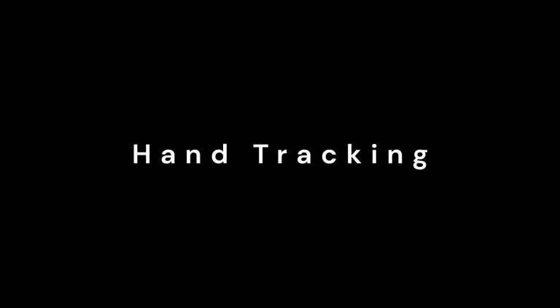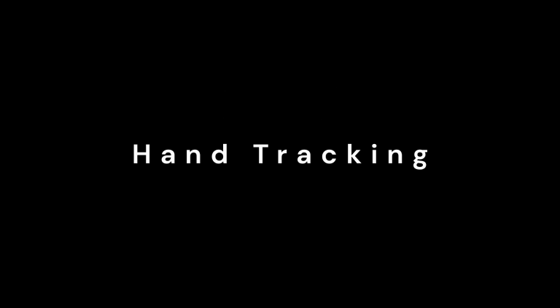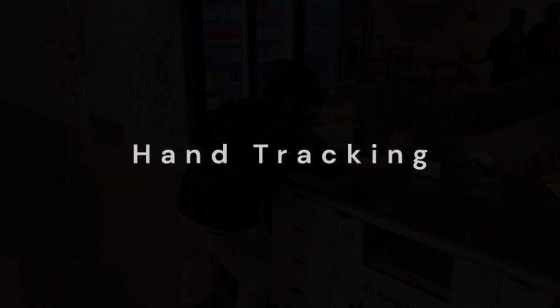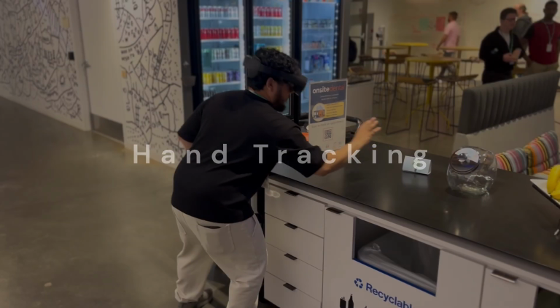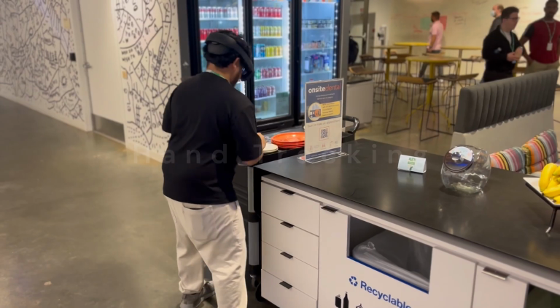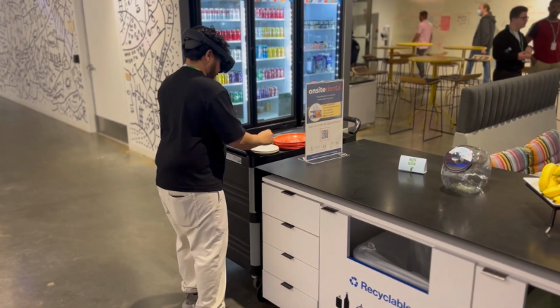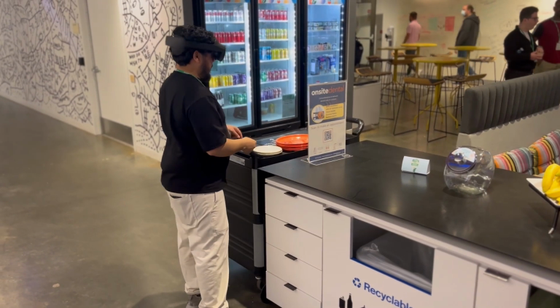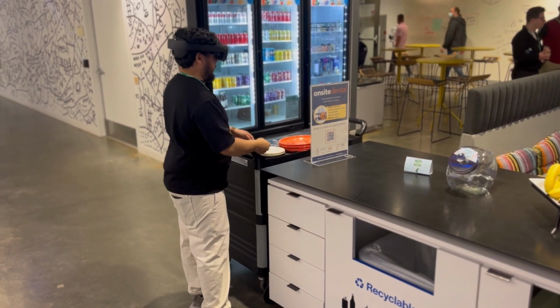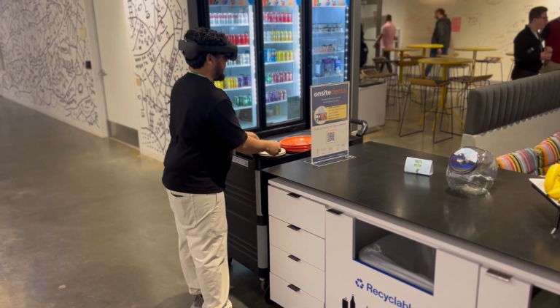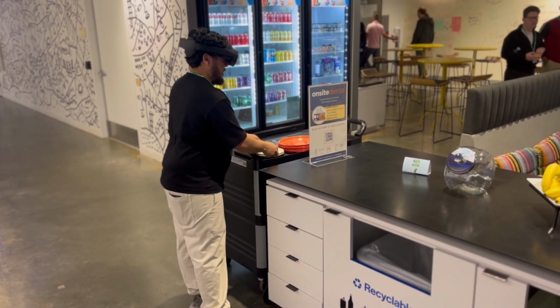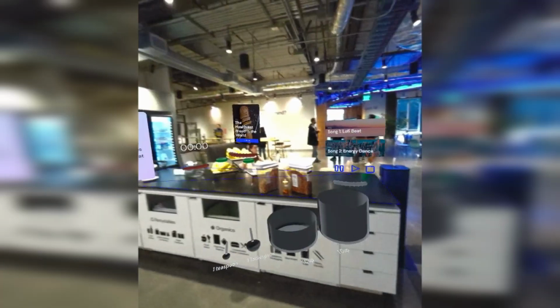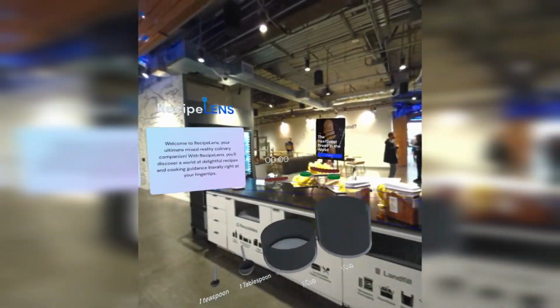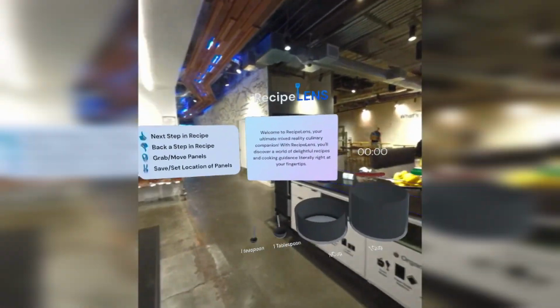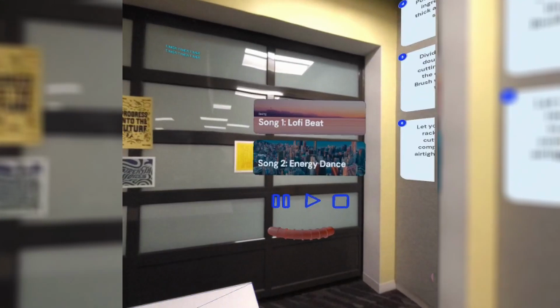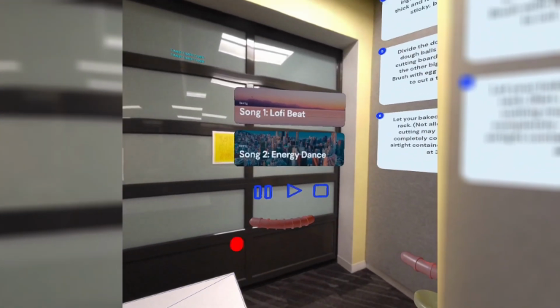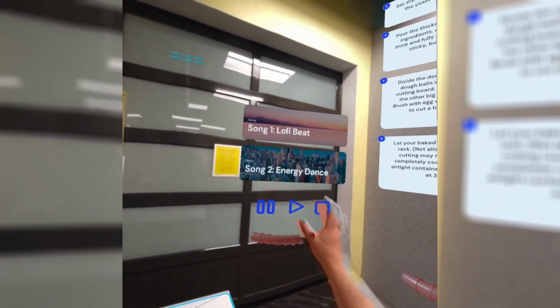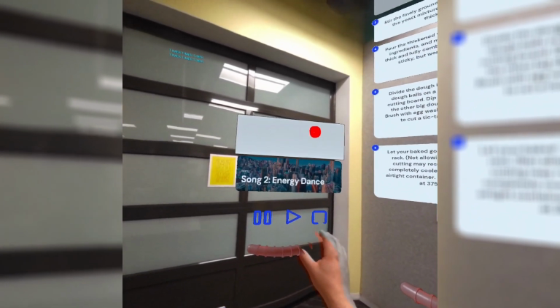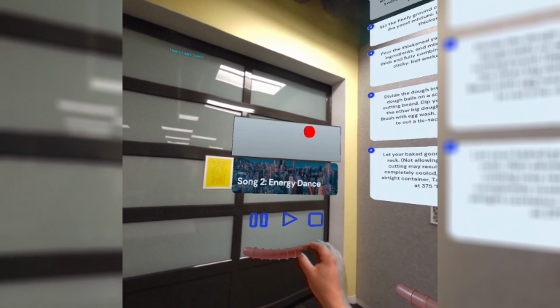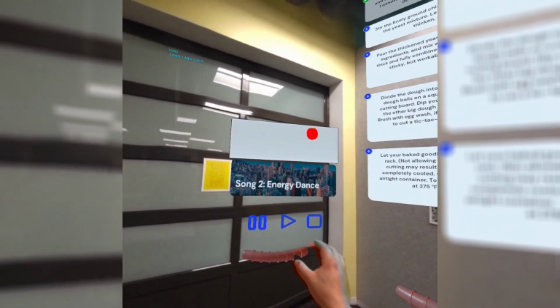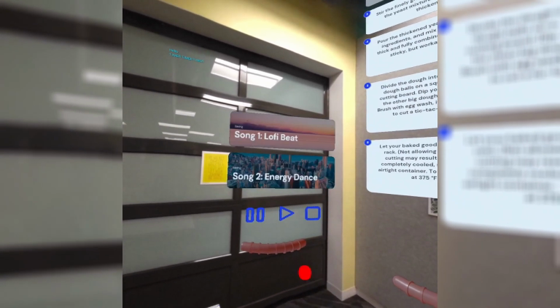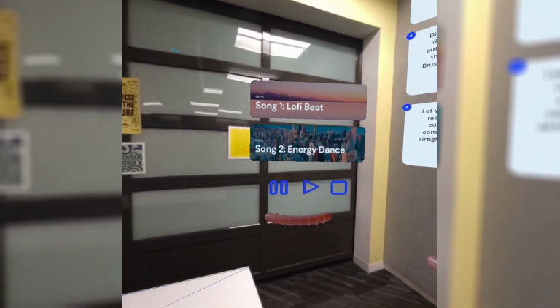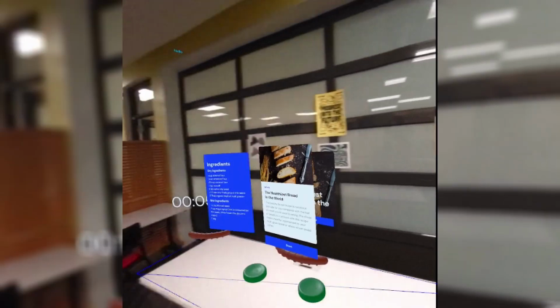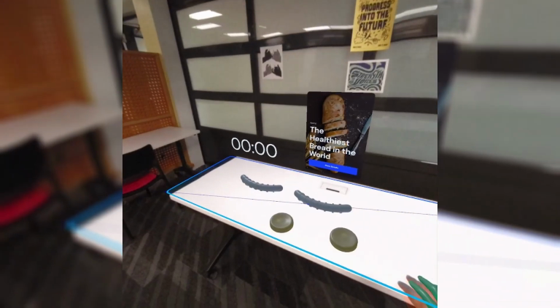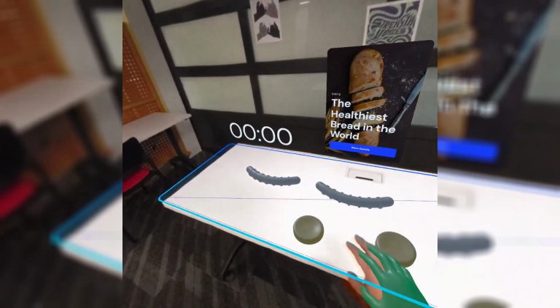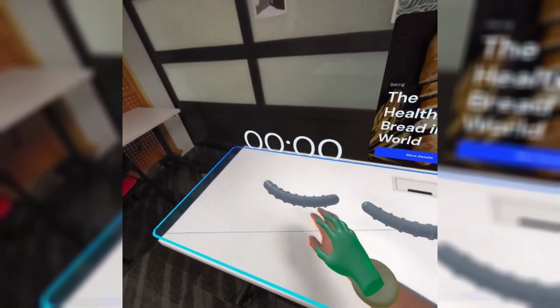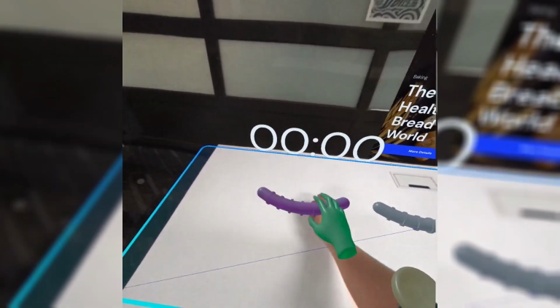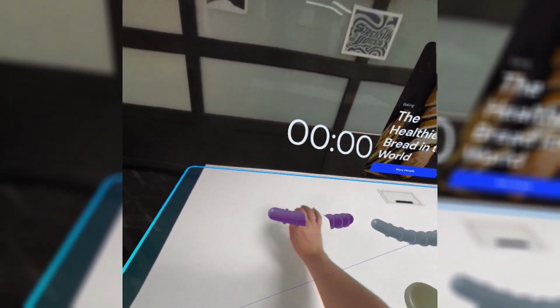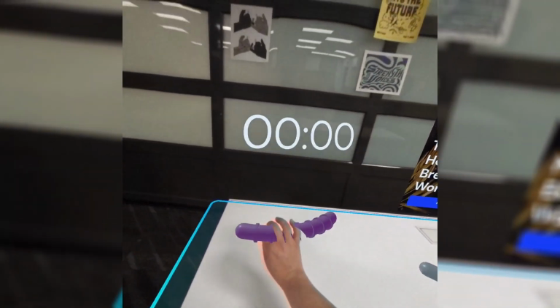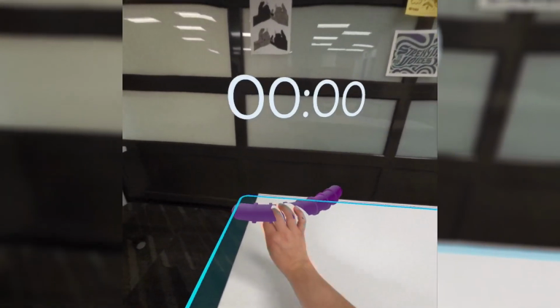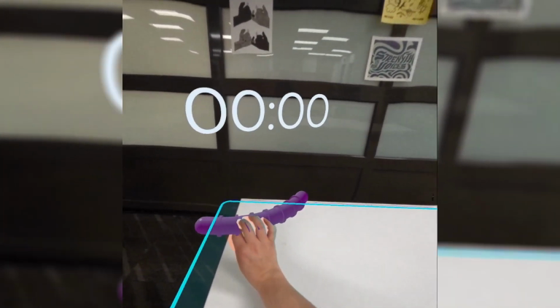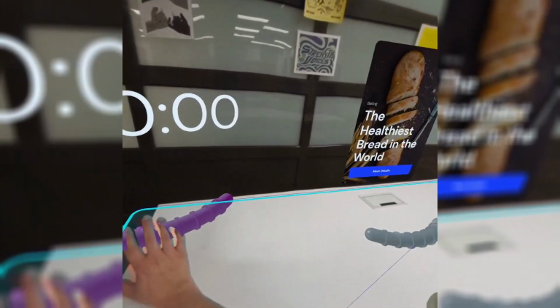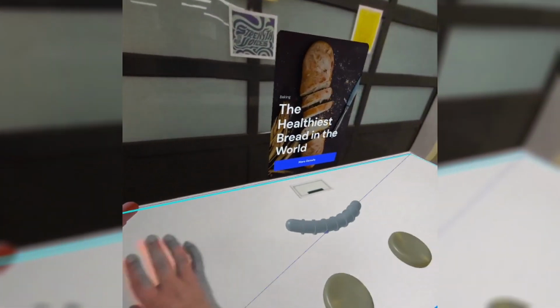Thanks to hand tracking, you can enjoy a completely hands-free experience. Say goodbye to touching your phone with greasy fingers to change music, scroll through recipes, watch cooking tutorials, set timers, find and keep track of recipes, and more.